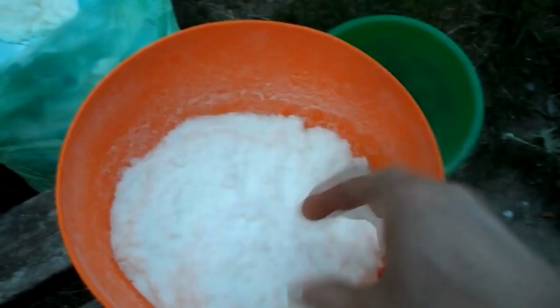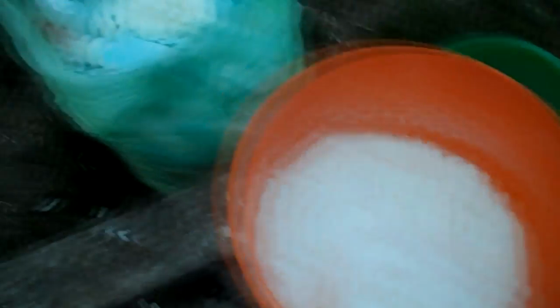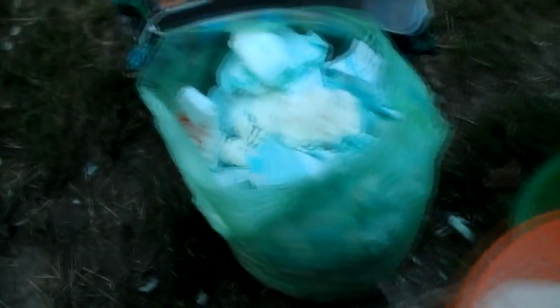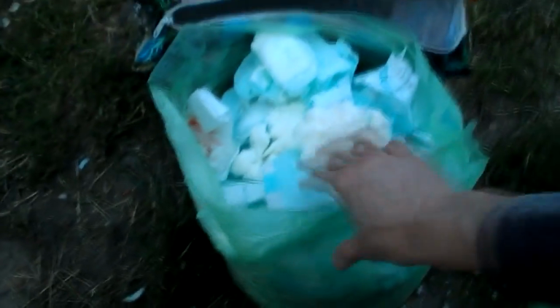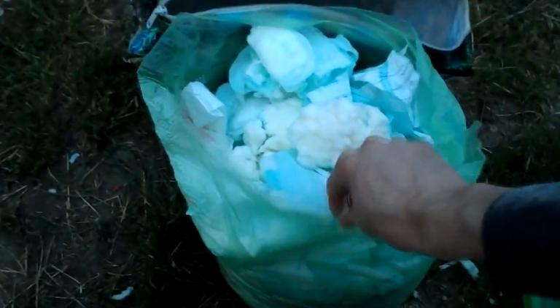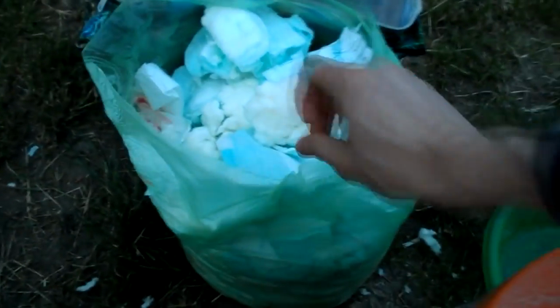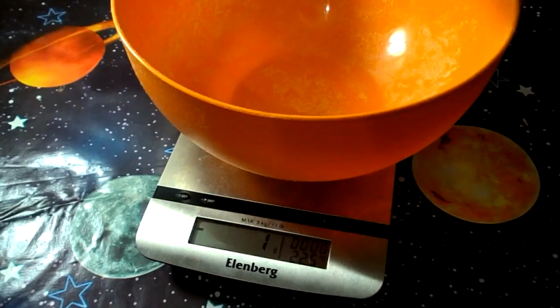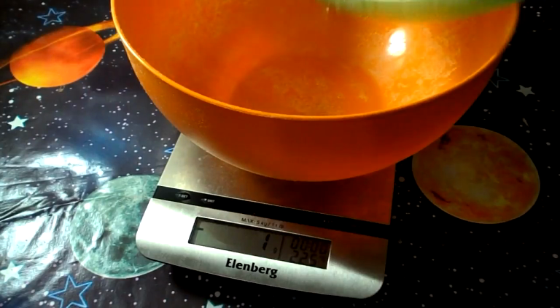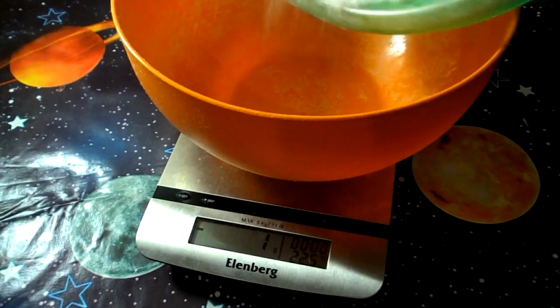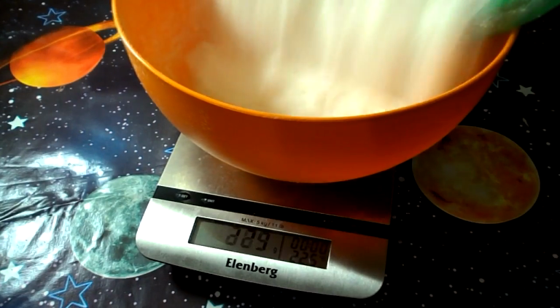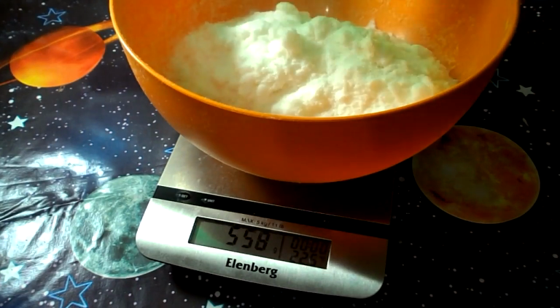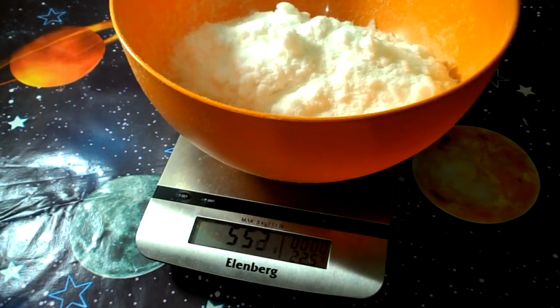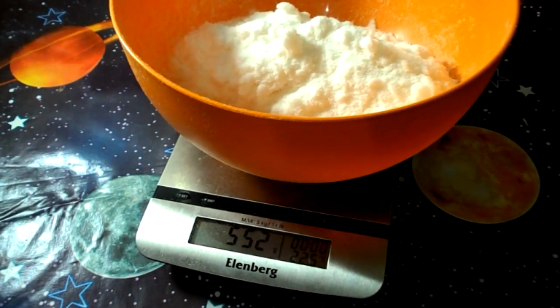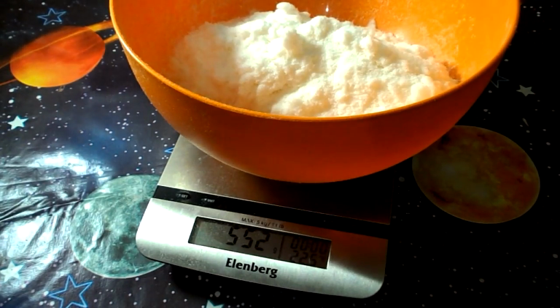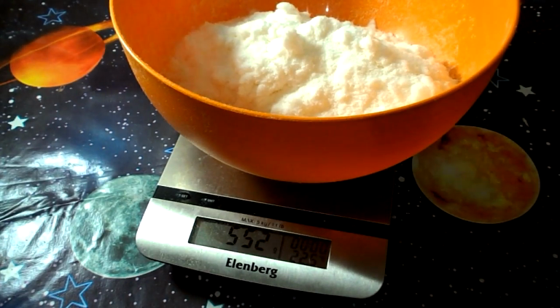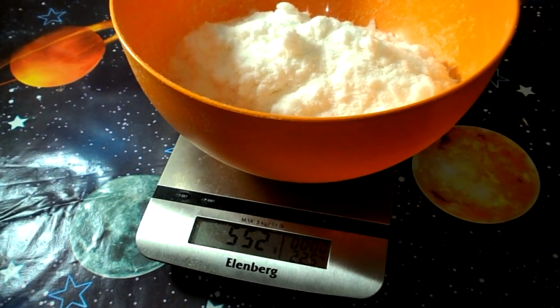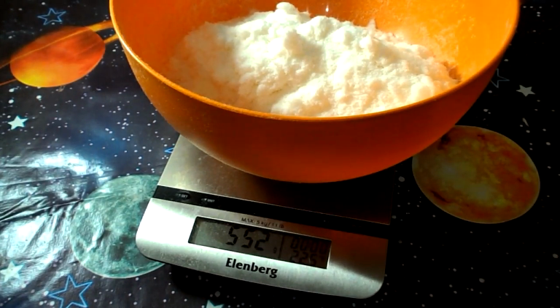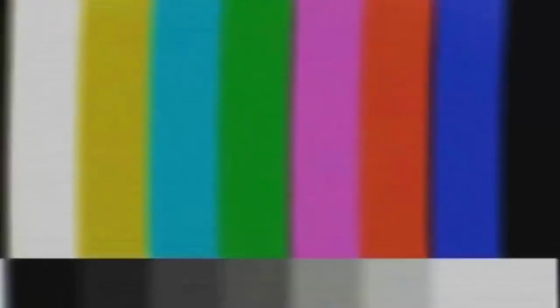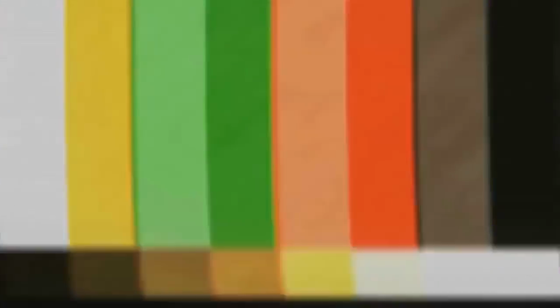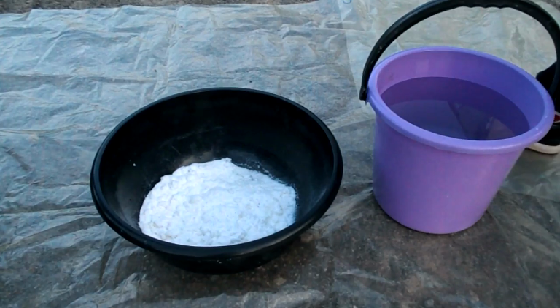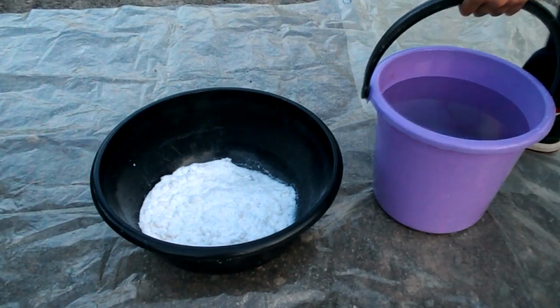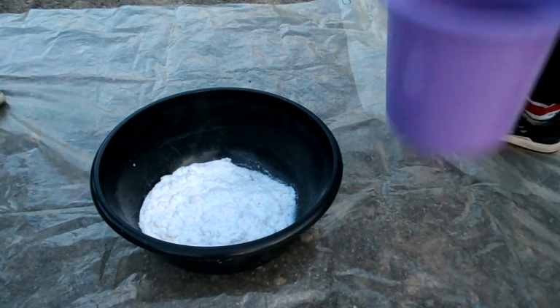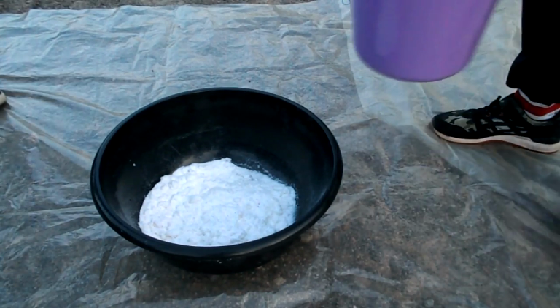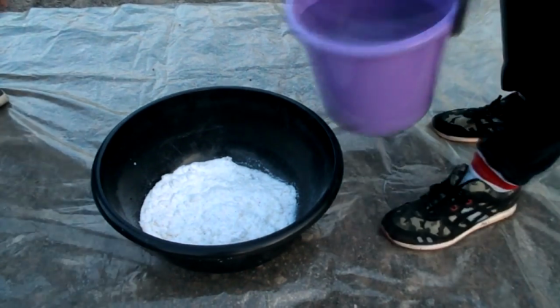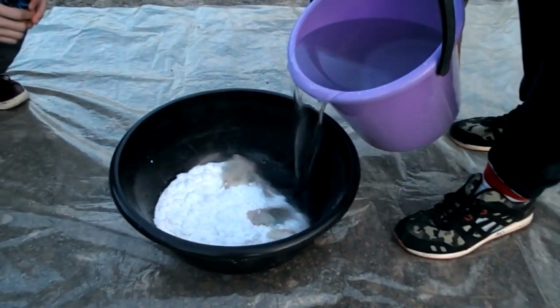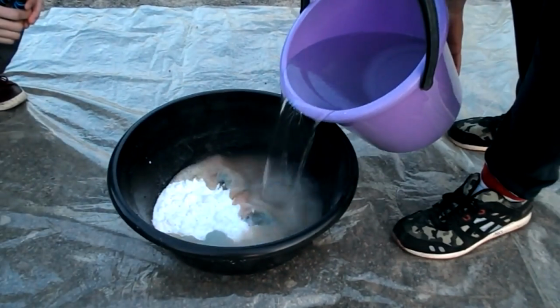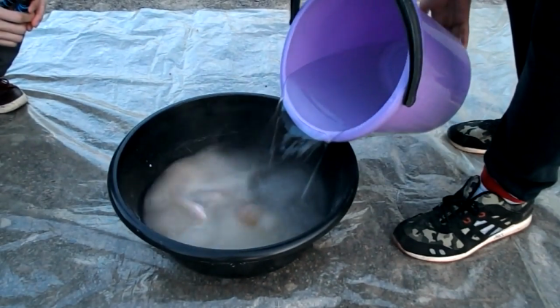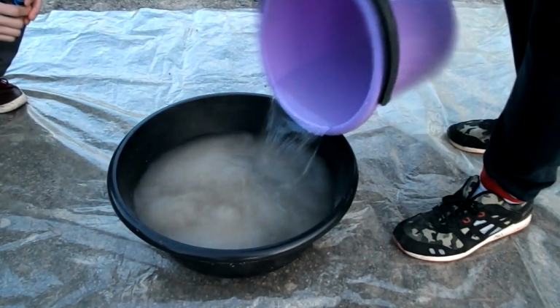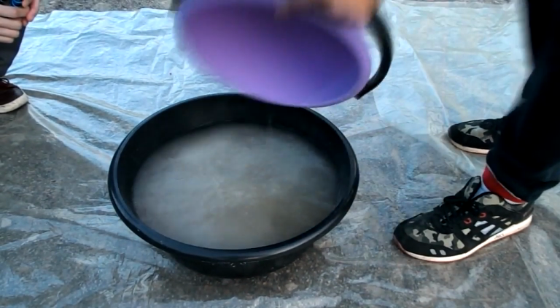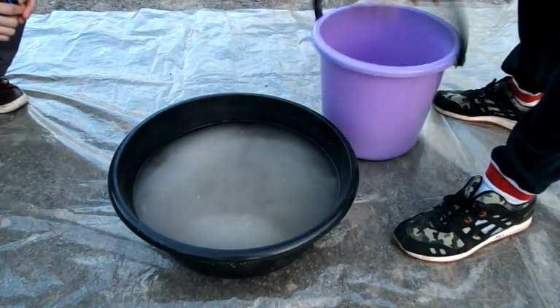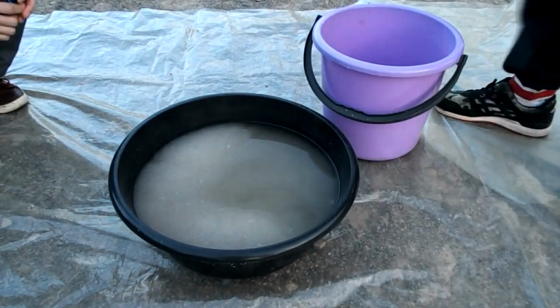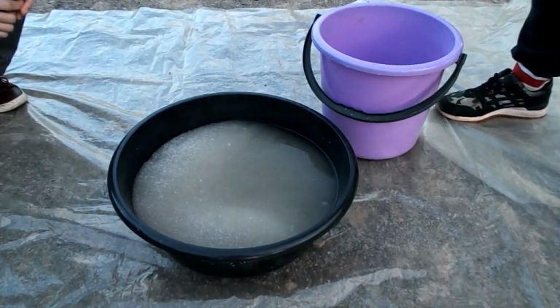From 50 diapers I got 550 grams of sodium polyacrylate. We mix our polymer with a bucket of water, and enjoy the incredible results!